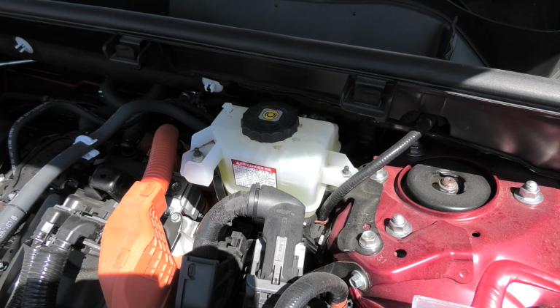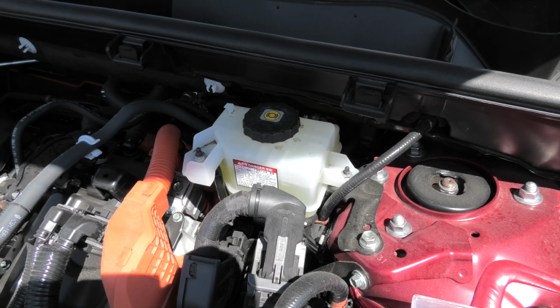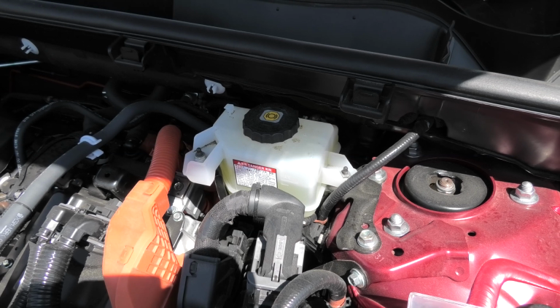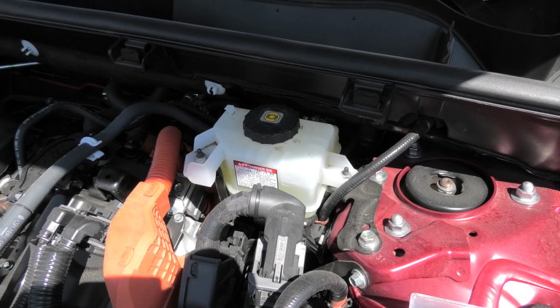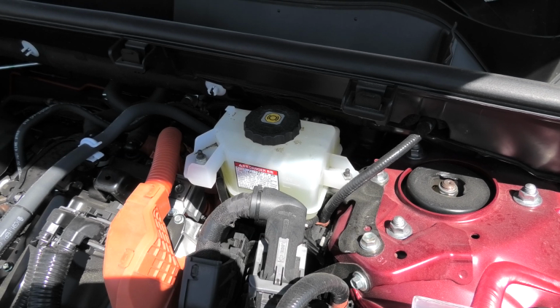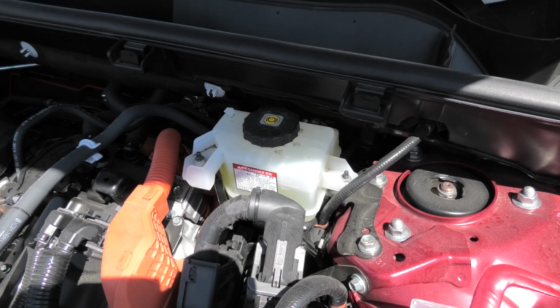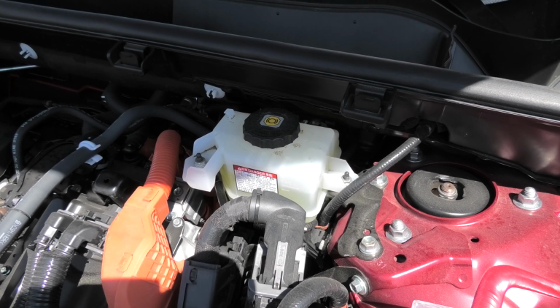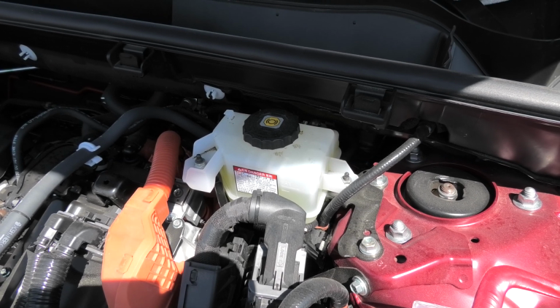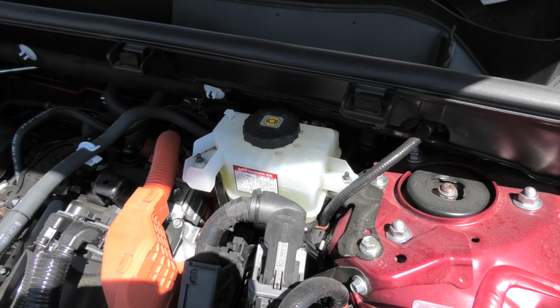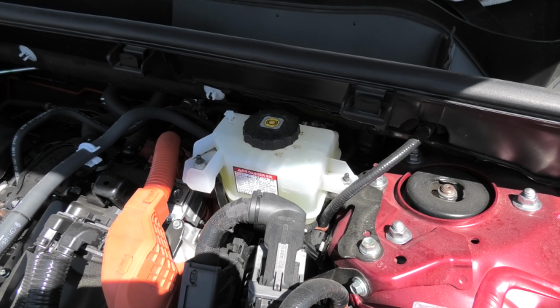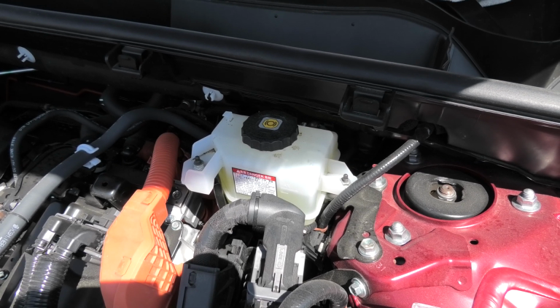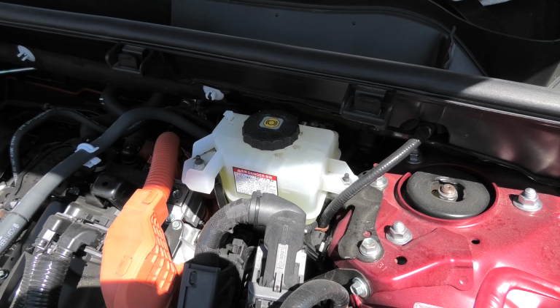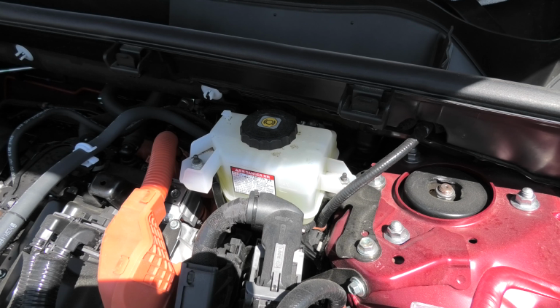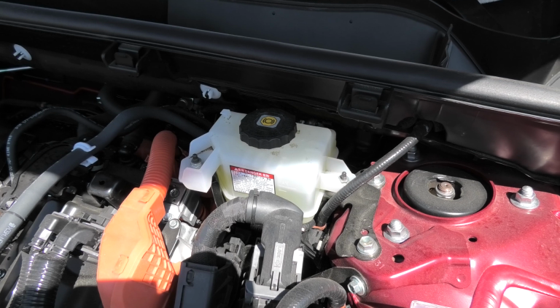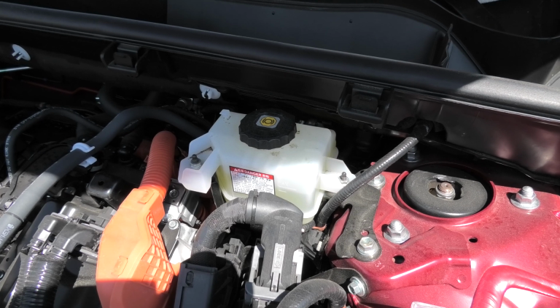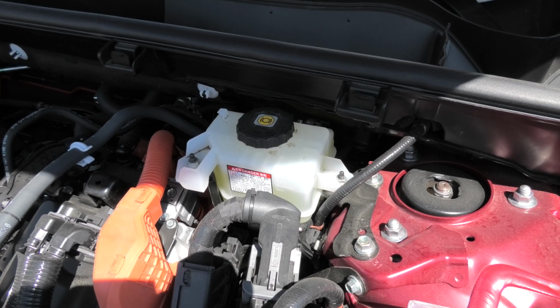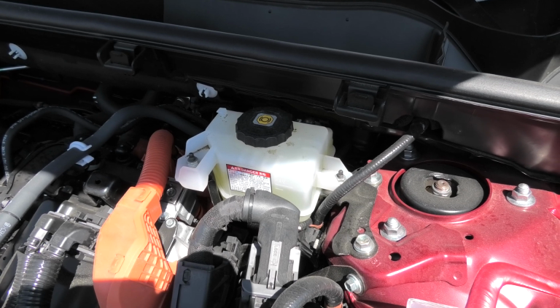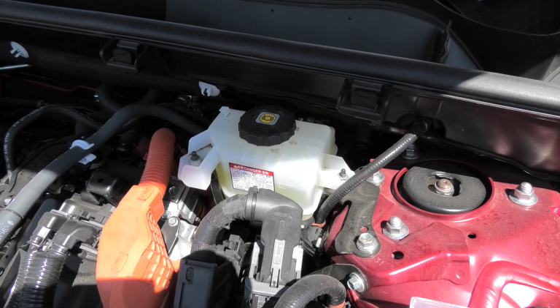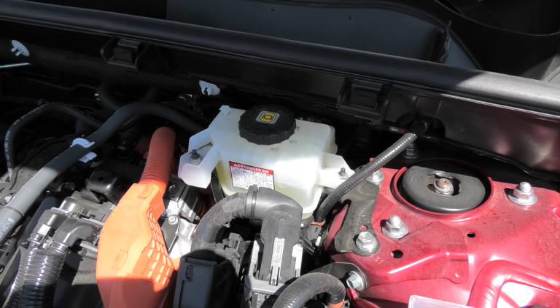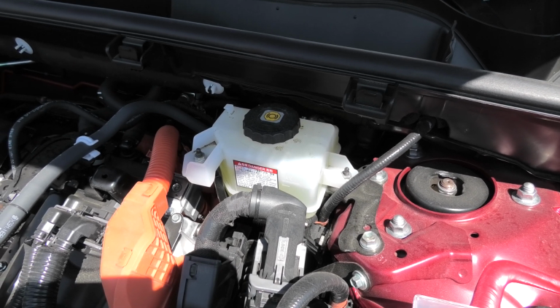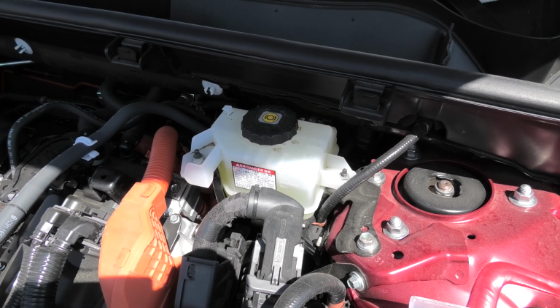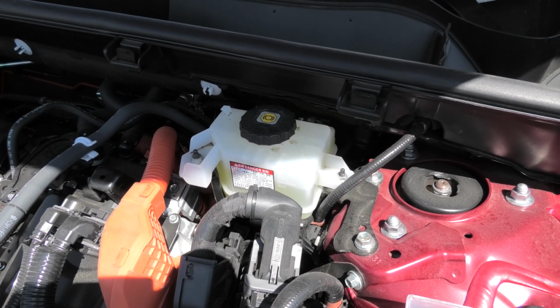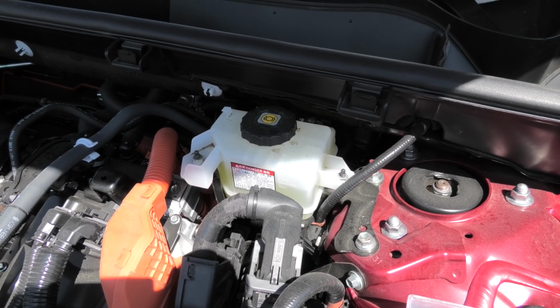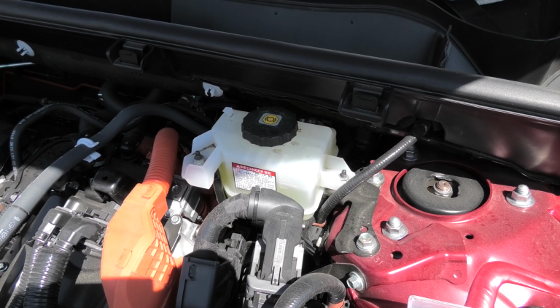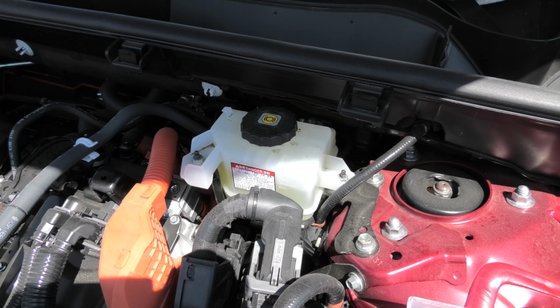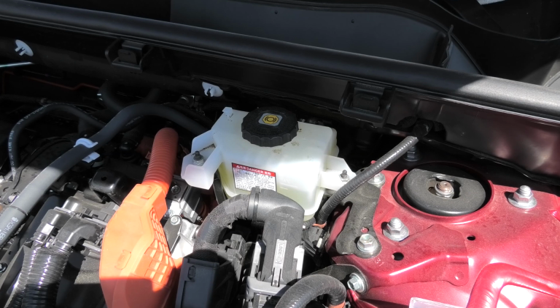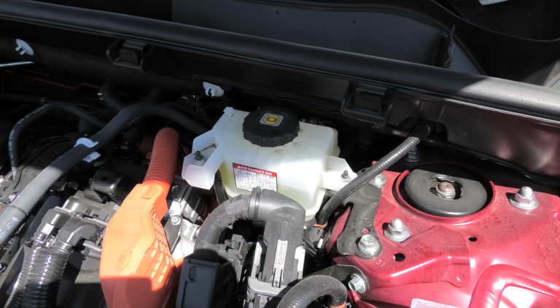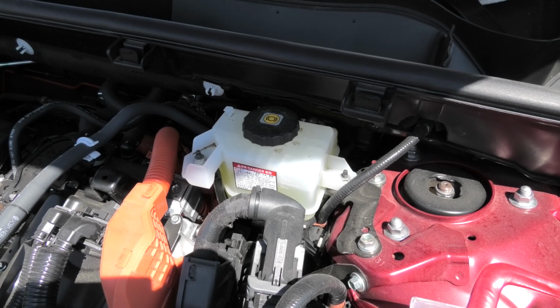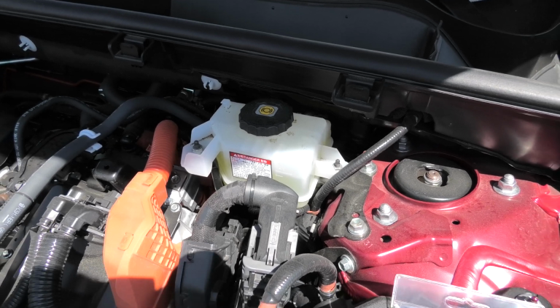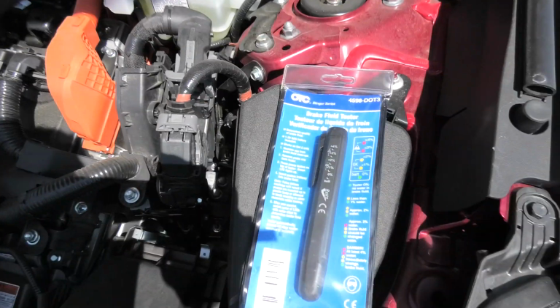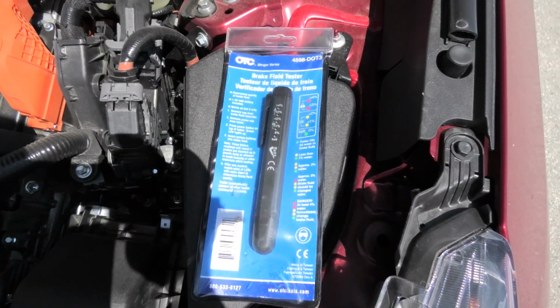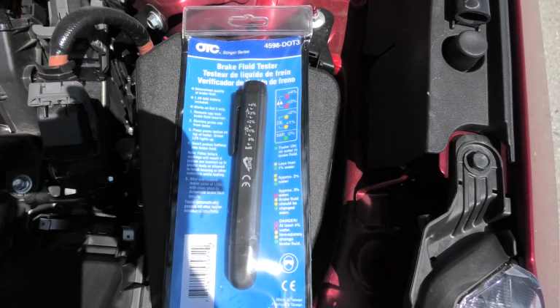Hi guys. Not so long ago we did the video where we showed you how to replace the brake fluid in Toyota RAV4. The link for this video will be in the description. Today we will show you how to test the brake fluid for water content using an OTC tester.